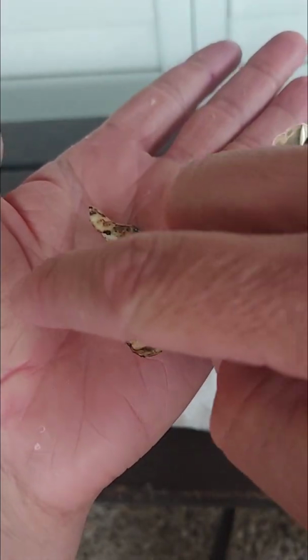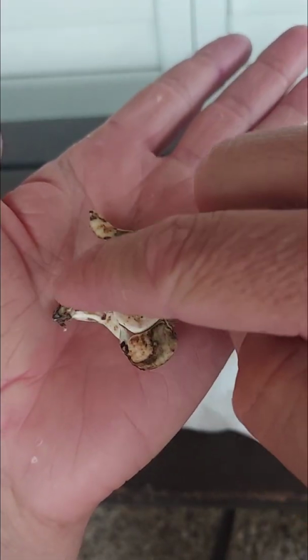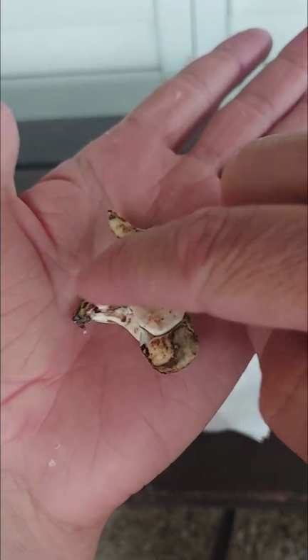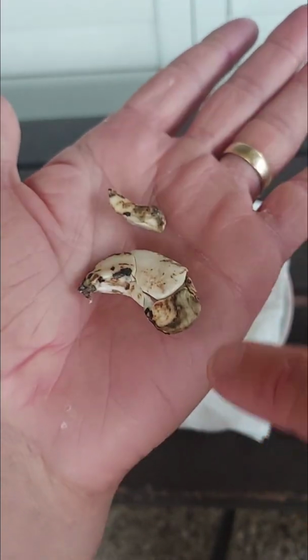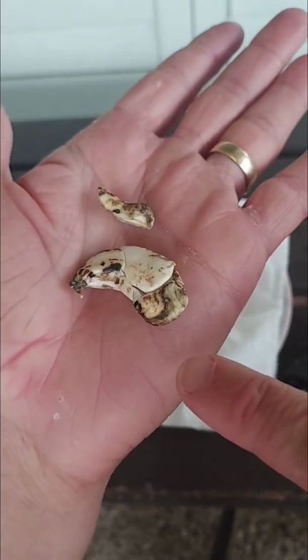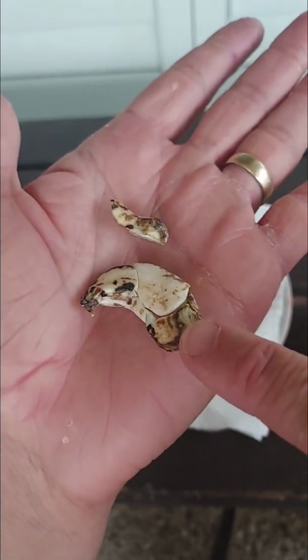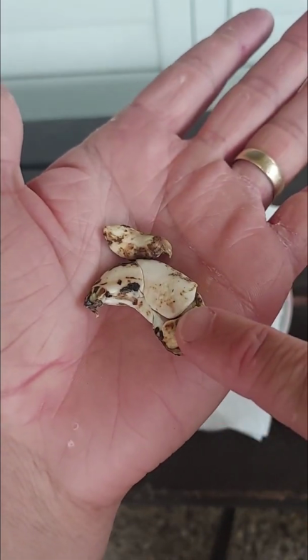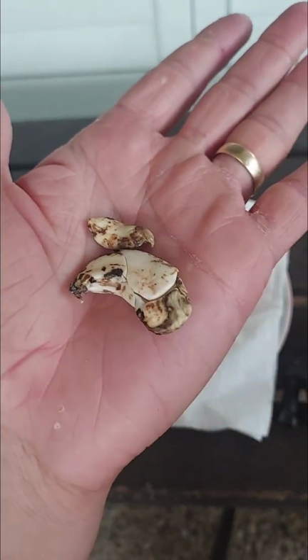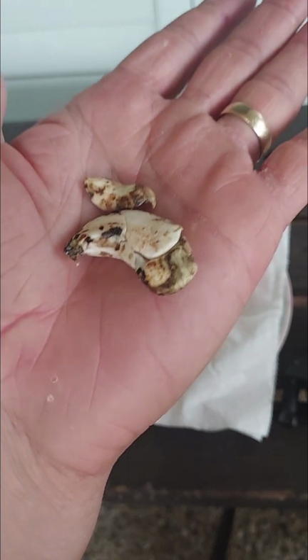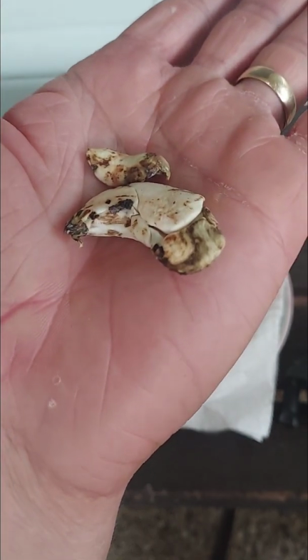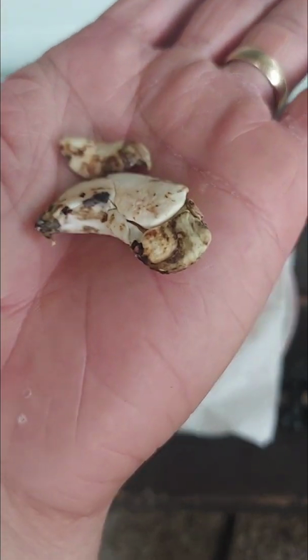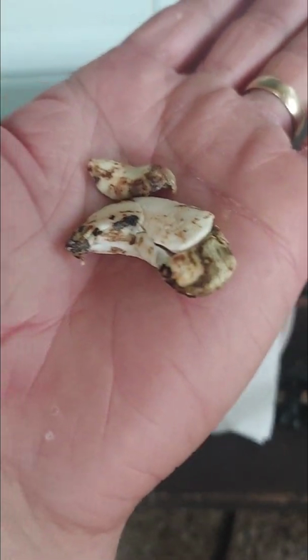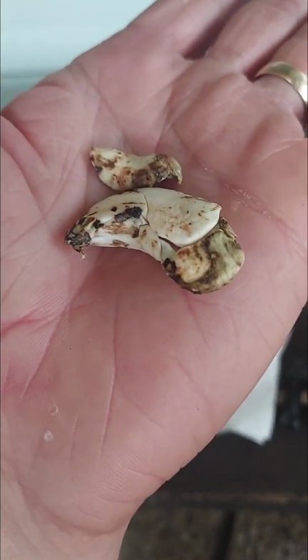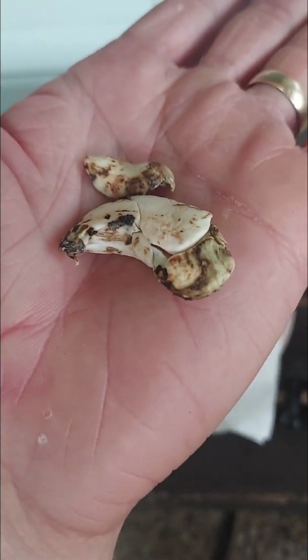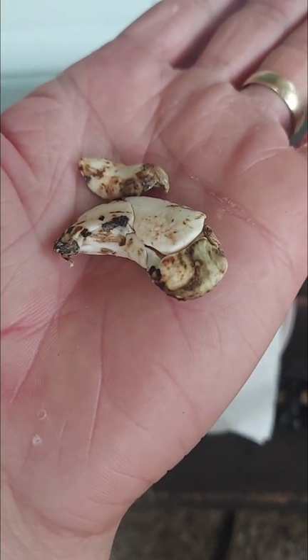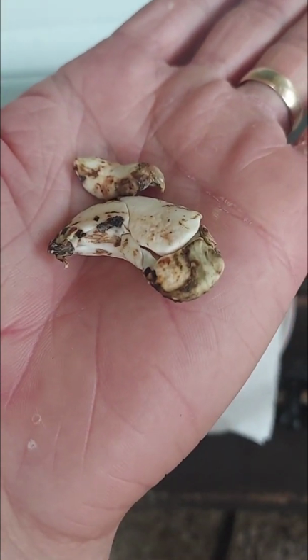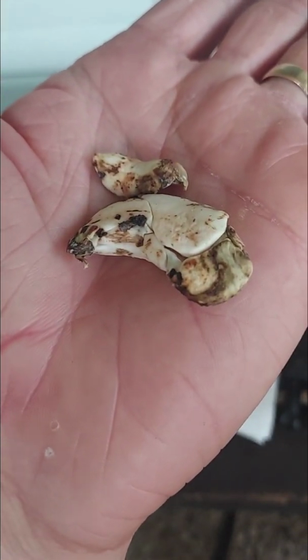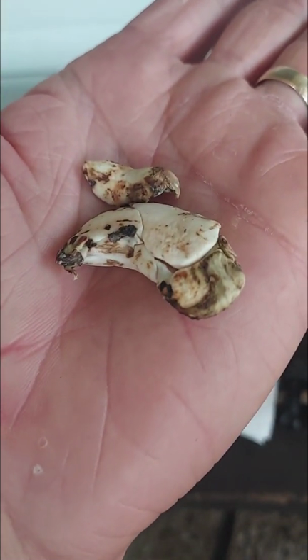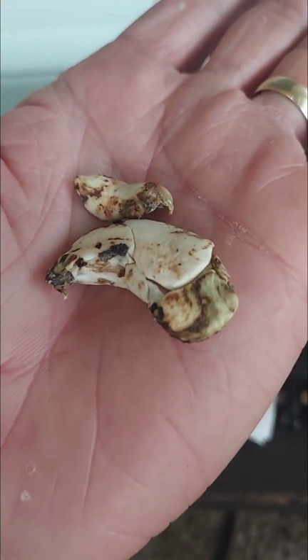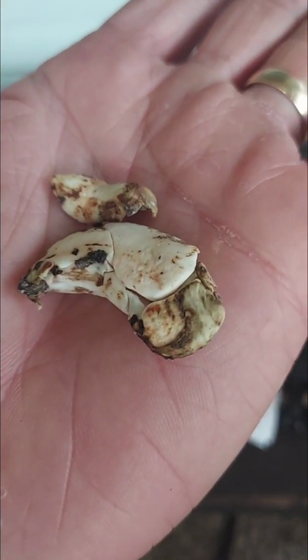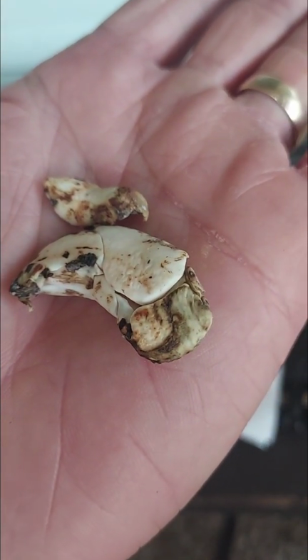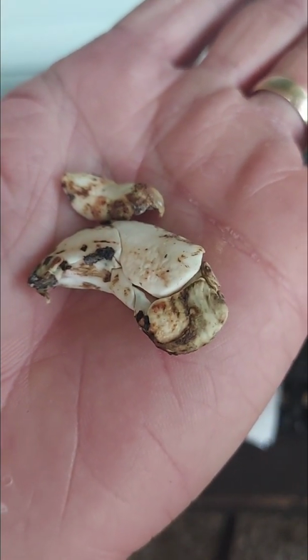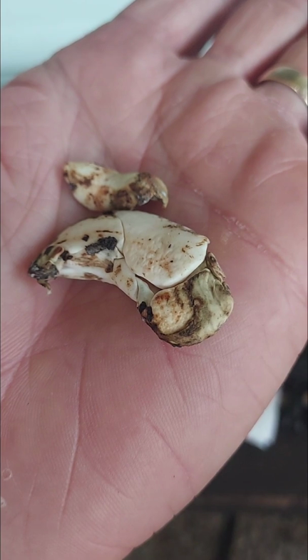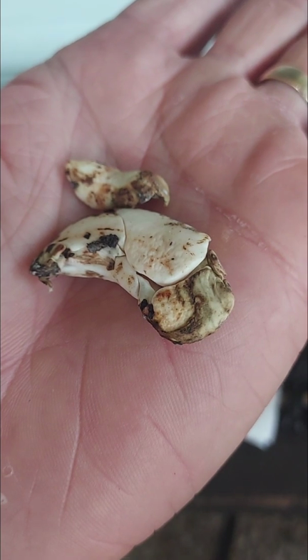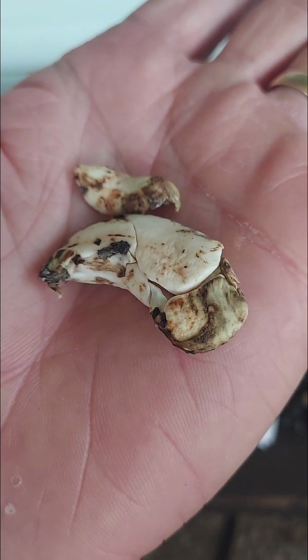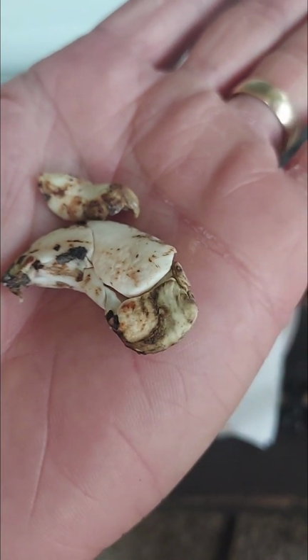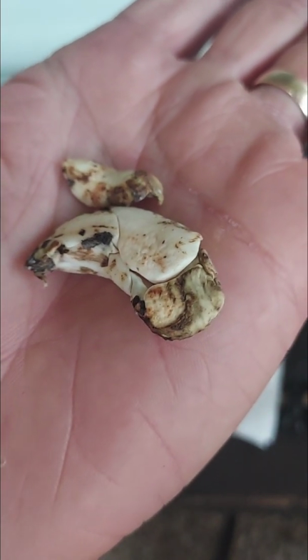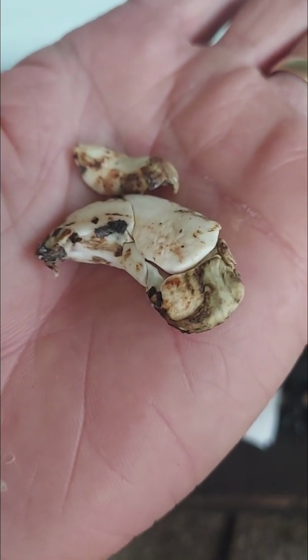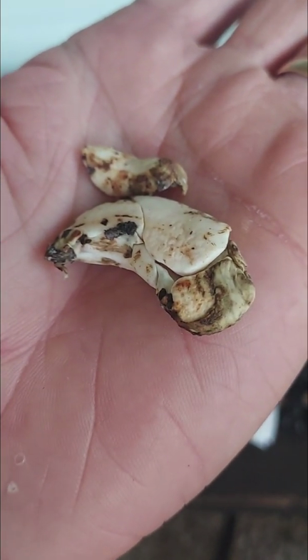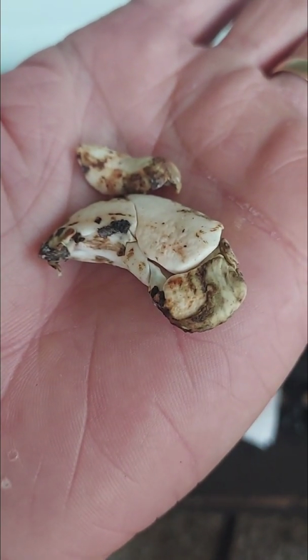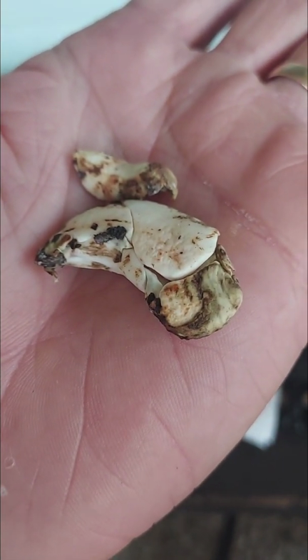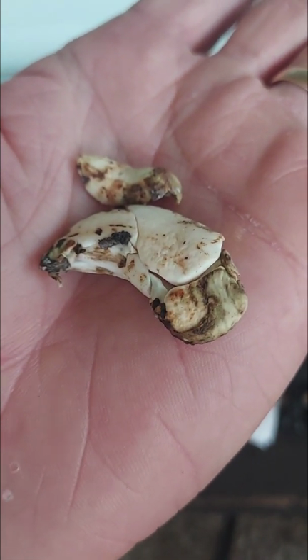Another seed, another seed, we've got another one on this side. So this Kensington Pride mango seed is made up of a bunch of seeds. Some of these have been pollinated and some of them are clones of the parents.